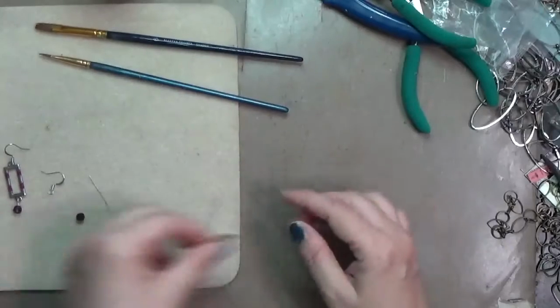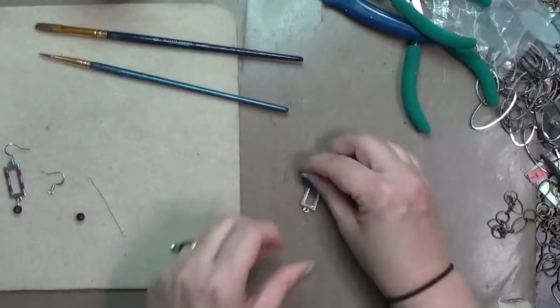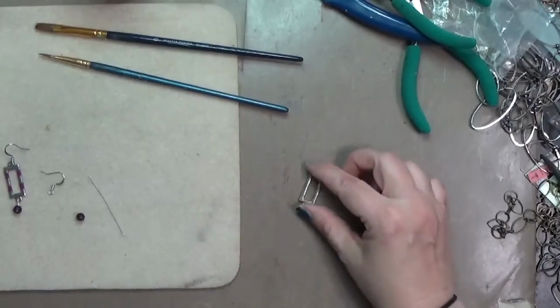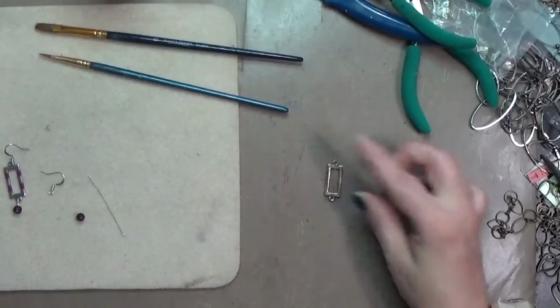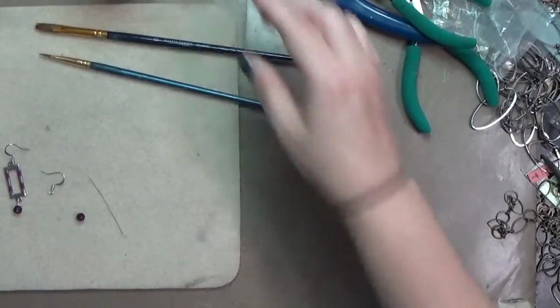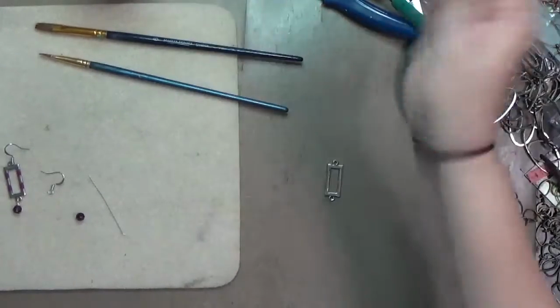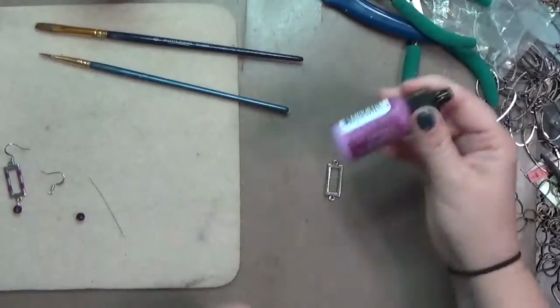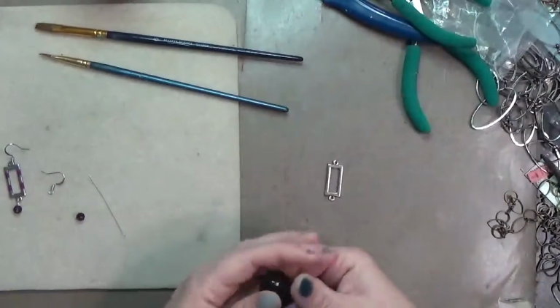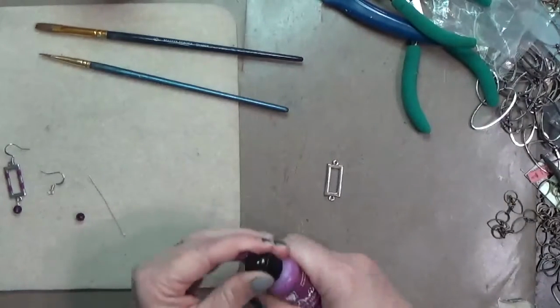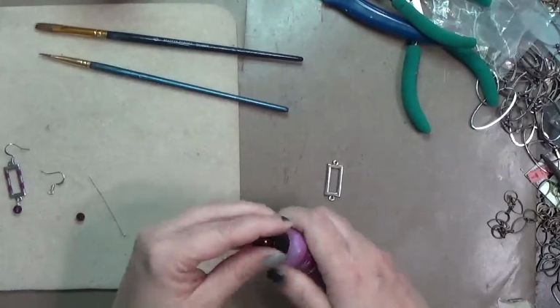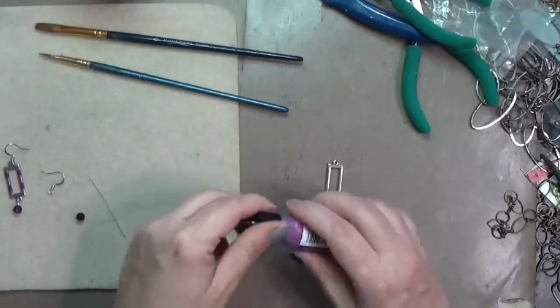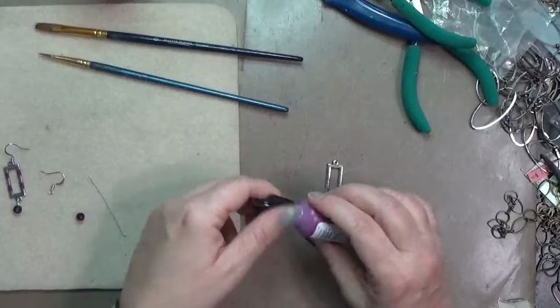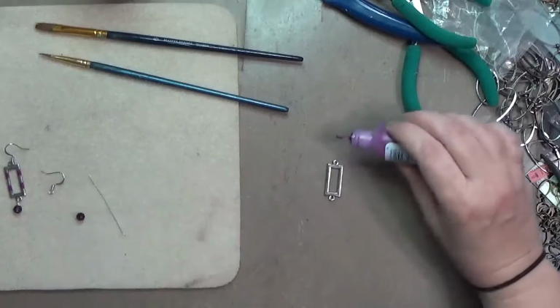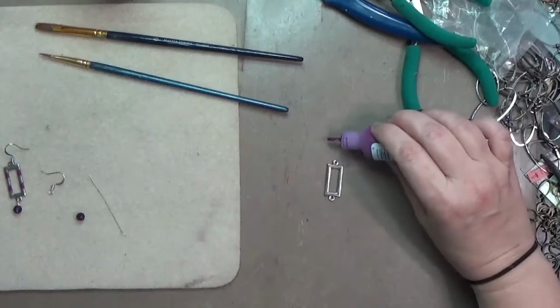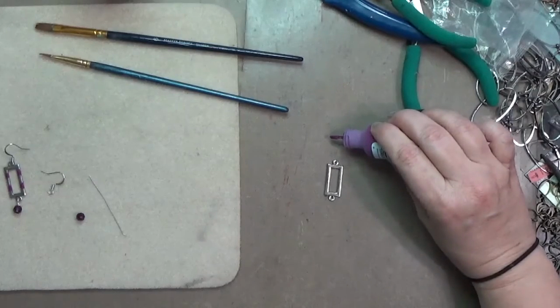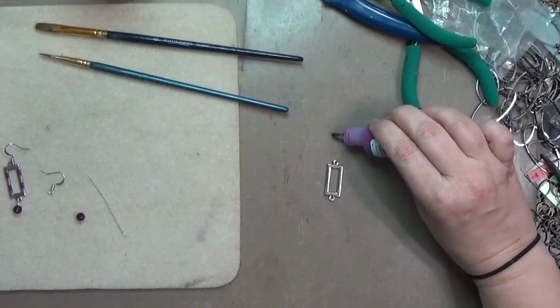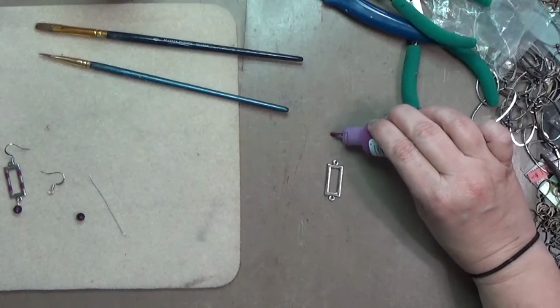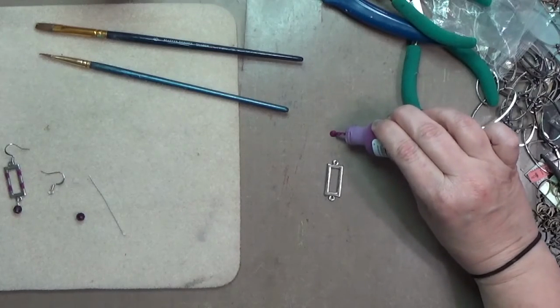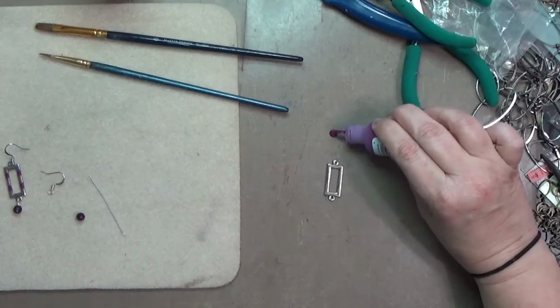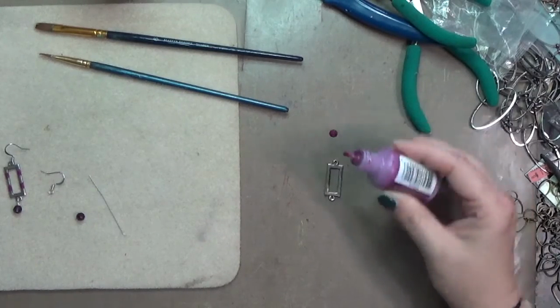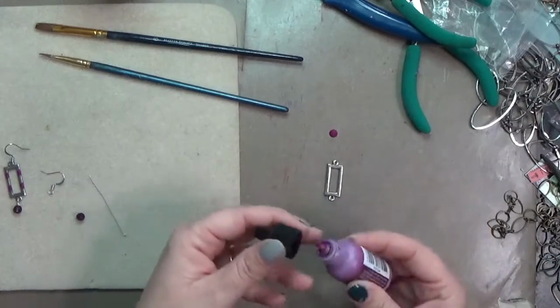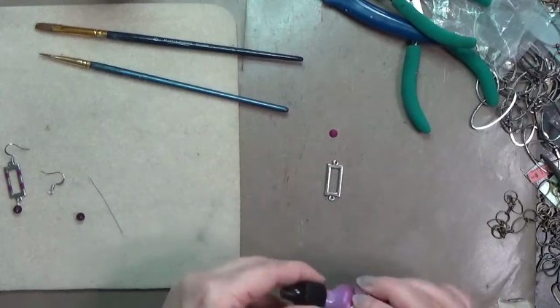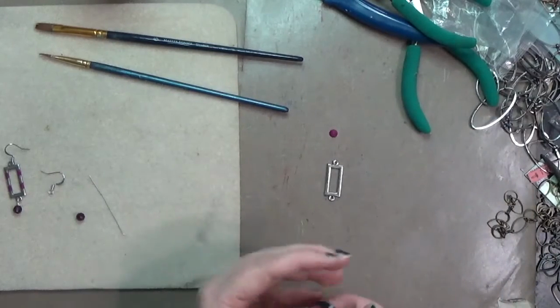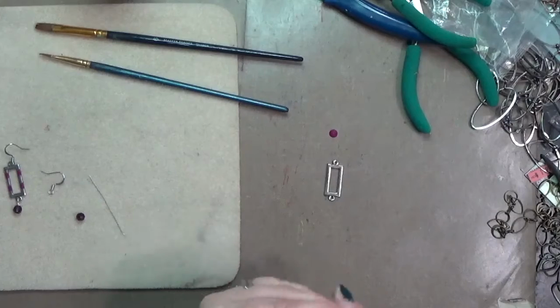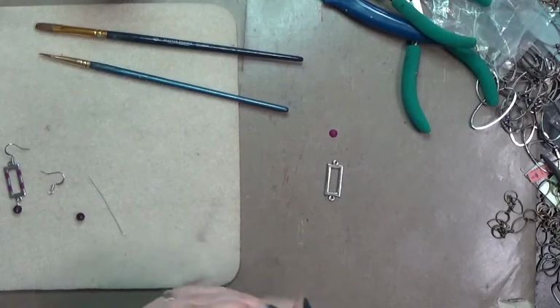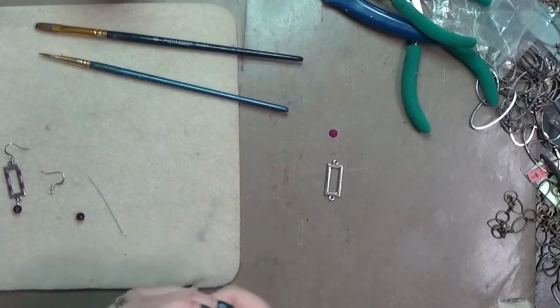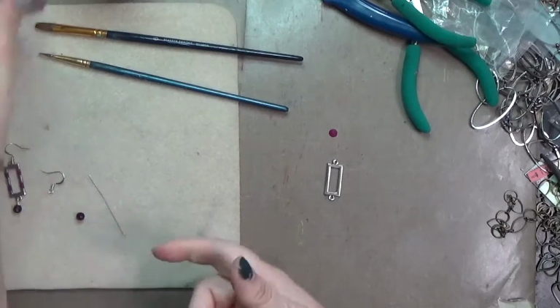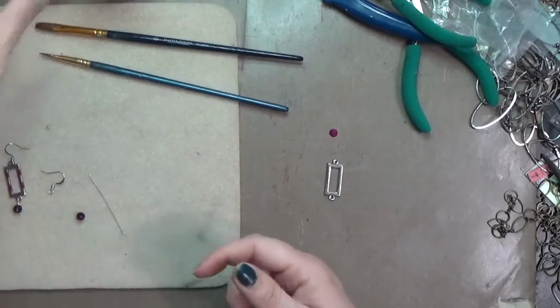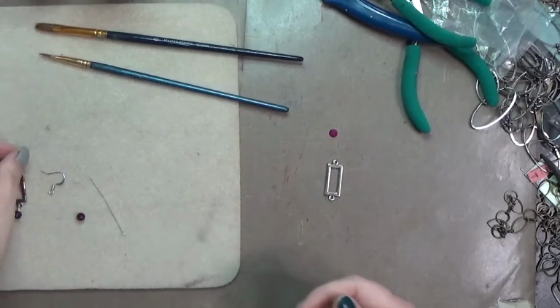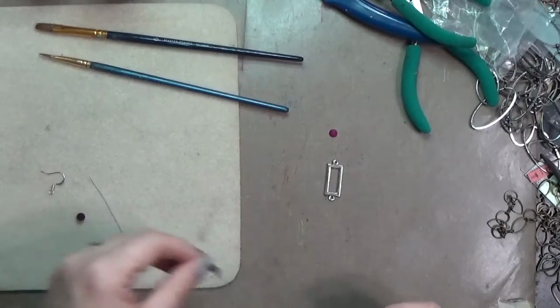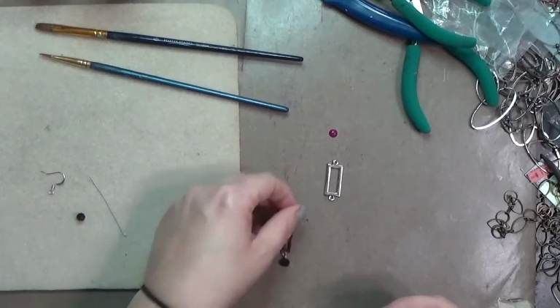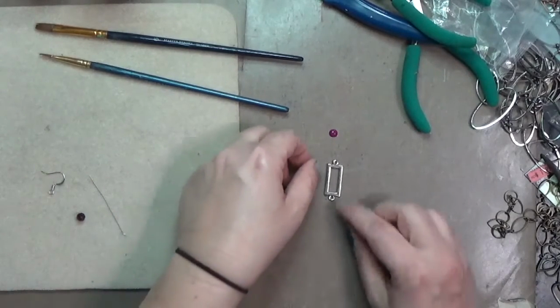You can find those supplies on Amazon. I will get a small compensation if you buy anything from those links, but there's no extra charge to you. All right, so with these, to alter them — since I've already got one made, I'm using that as a reference, but for yours, your first pair, you do you.